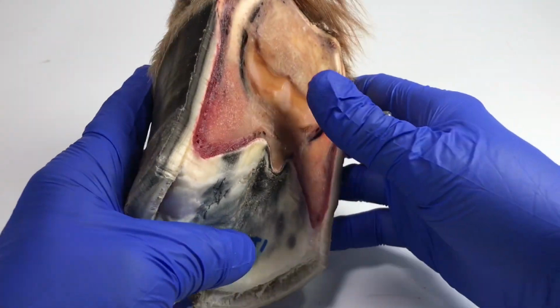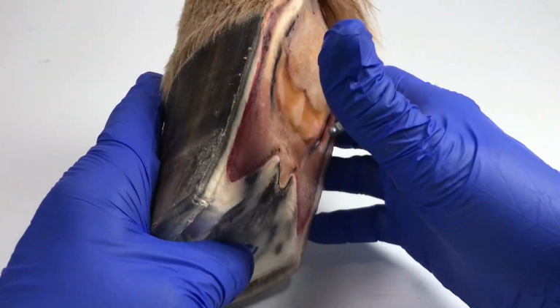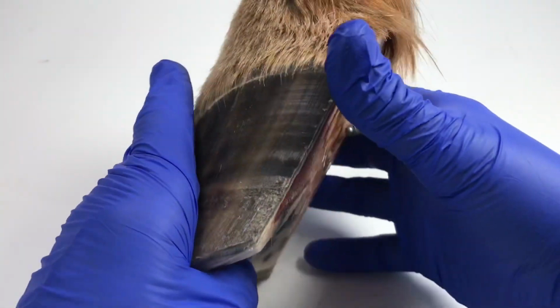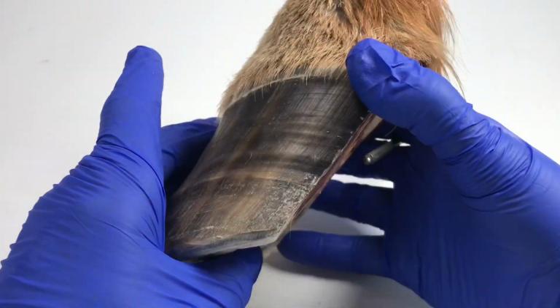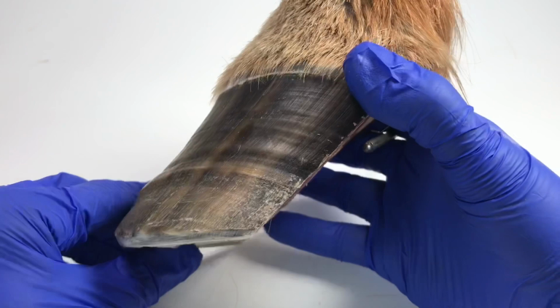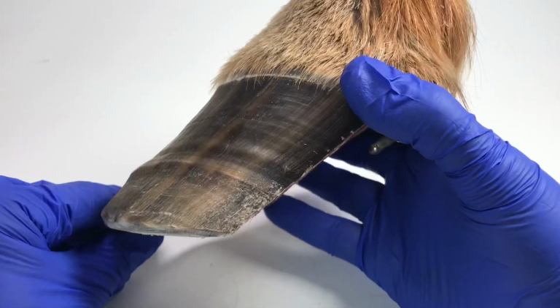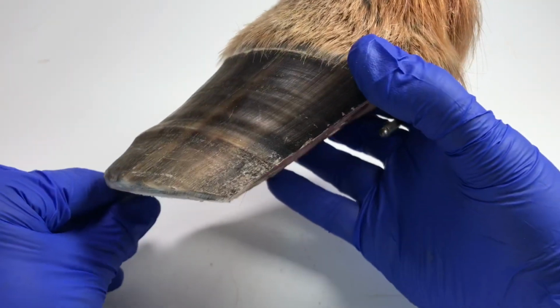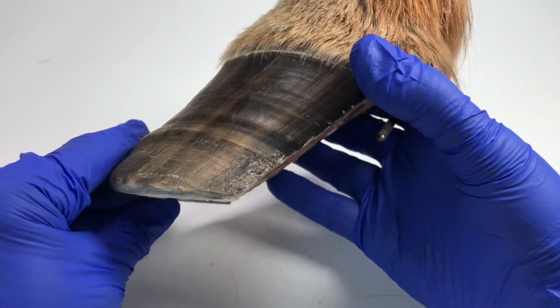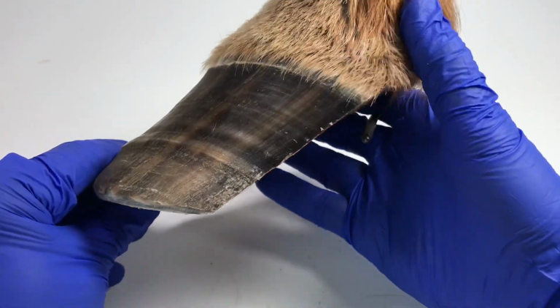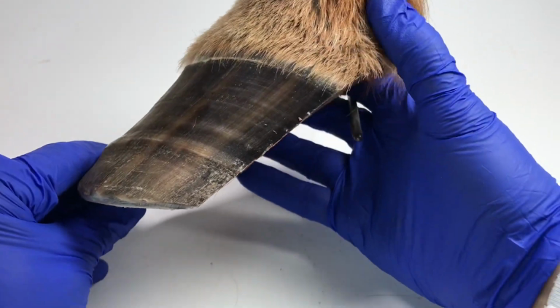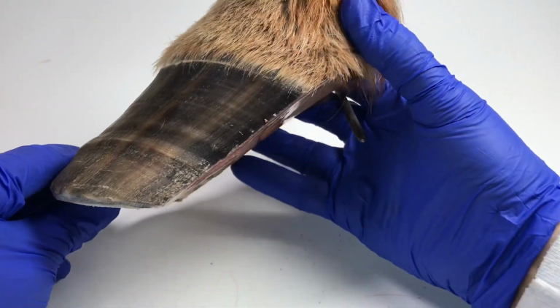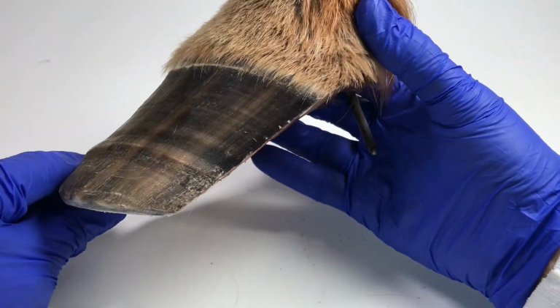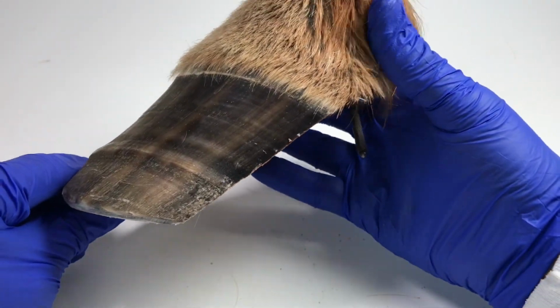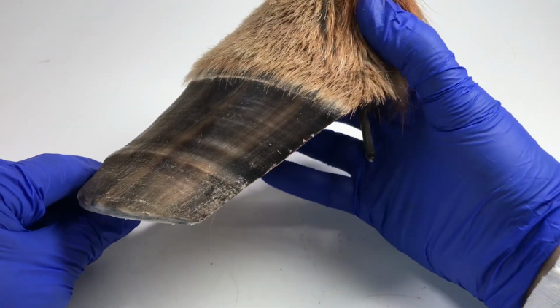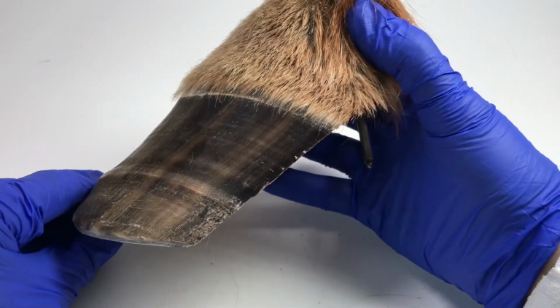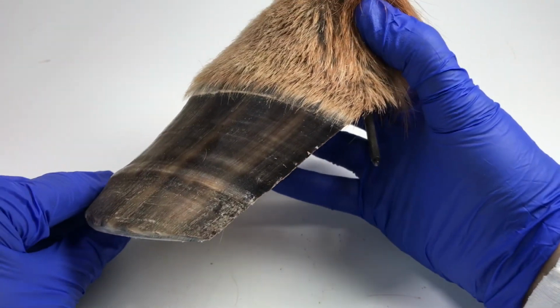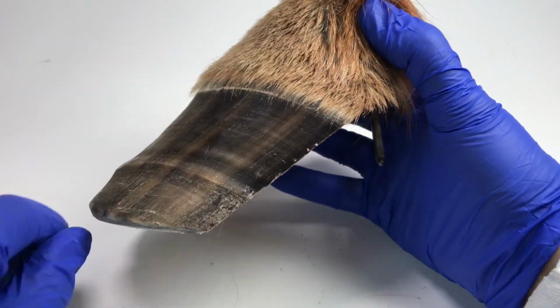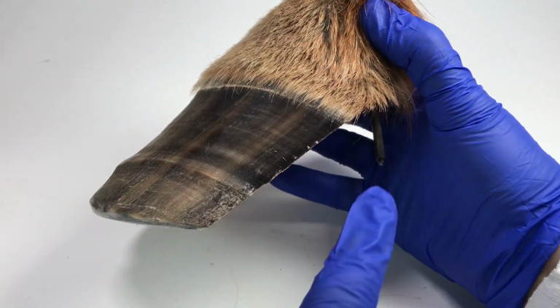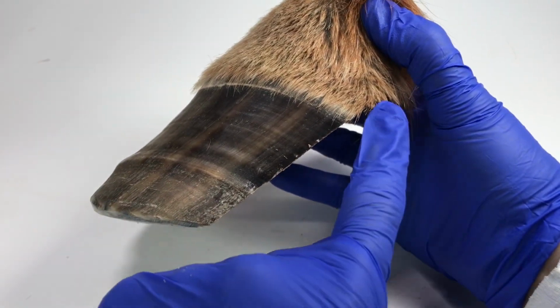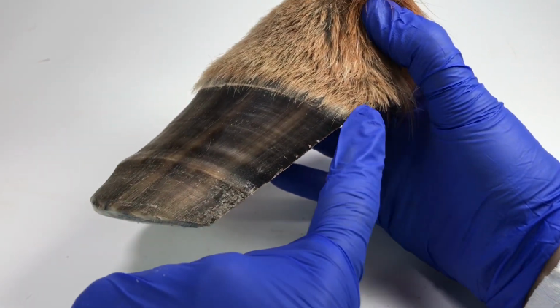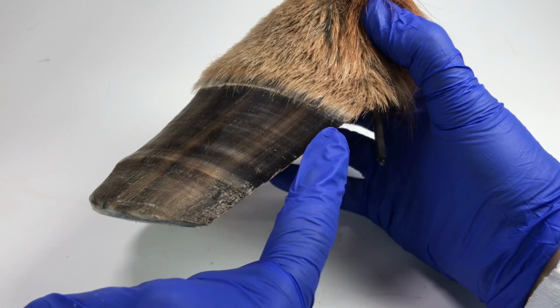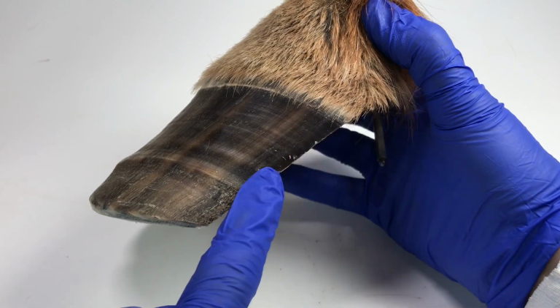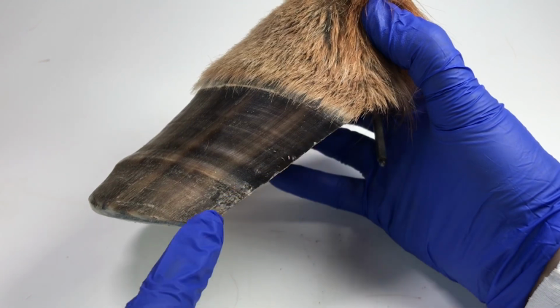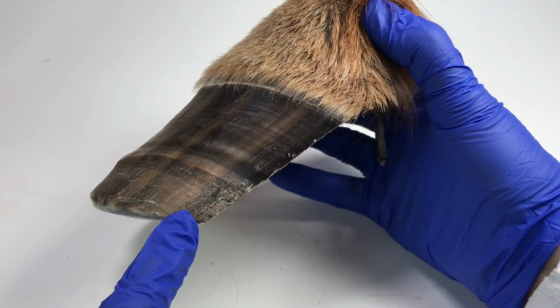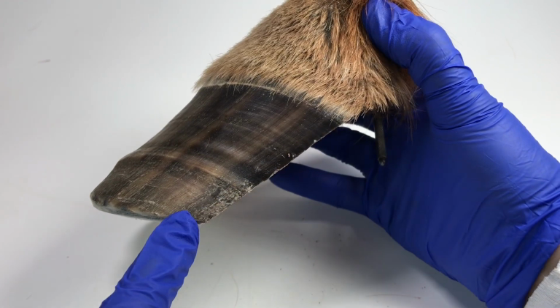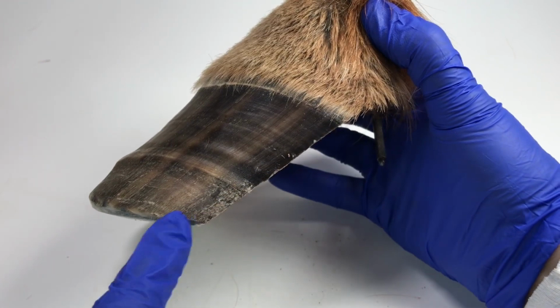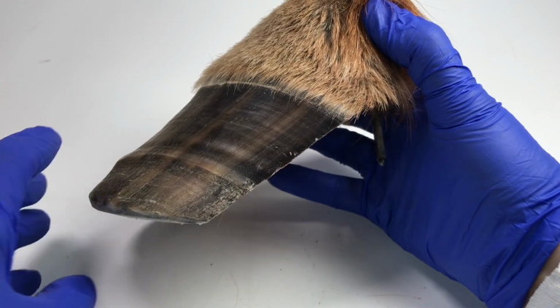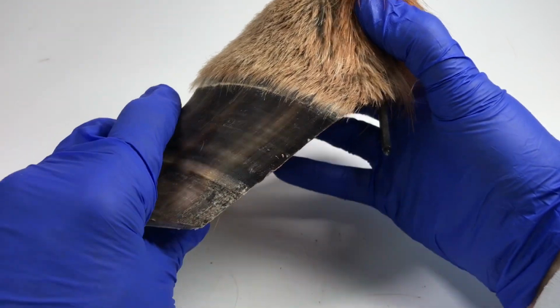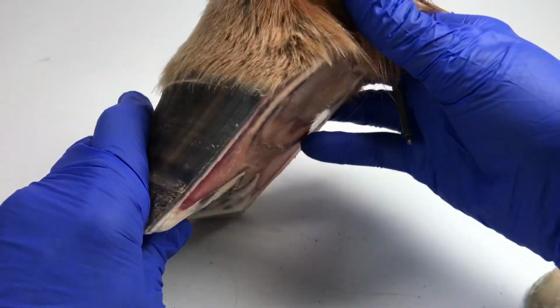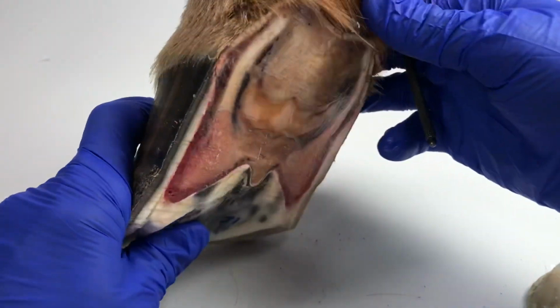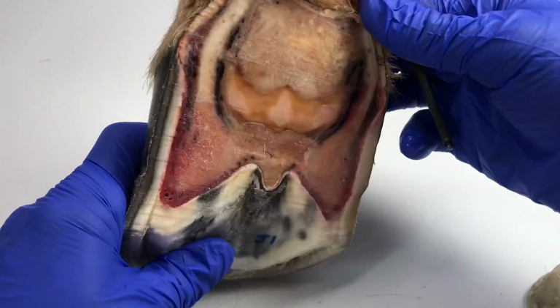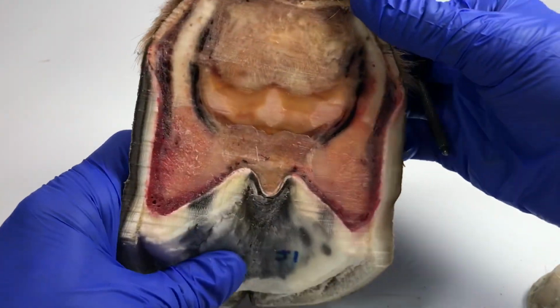So if I turn it round, you'll see where I've done my slice, which is quite different to what I've done previously. I've actually gone in the direction of the tubules, and this is what we get.